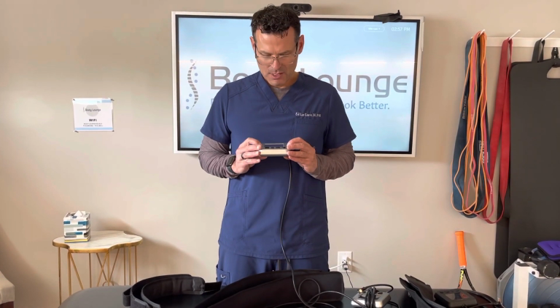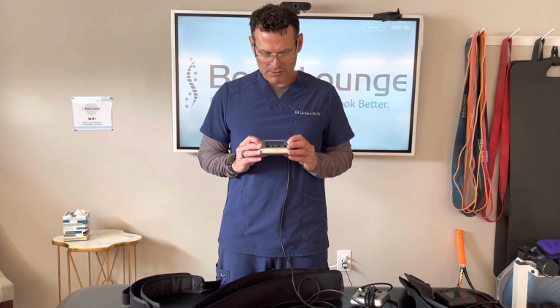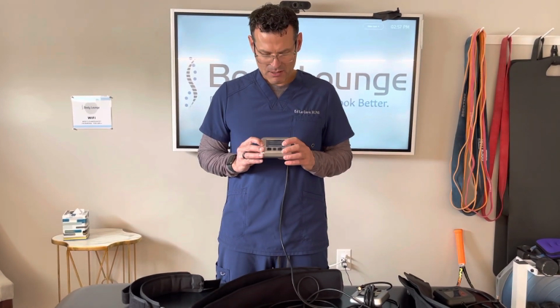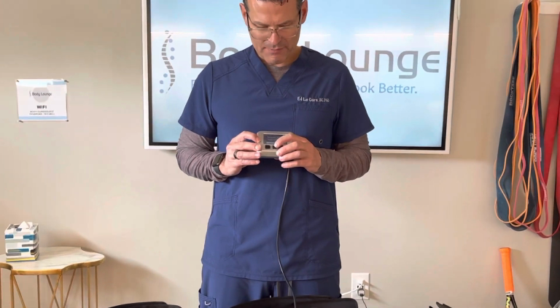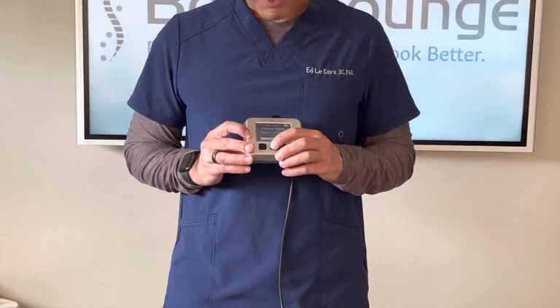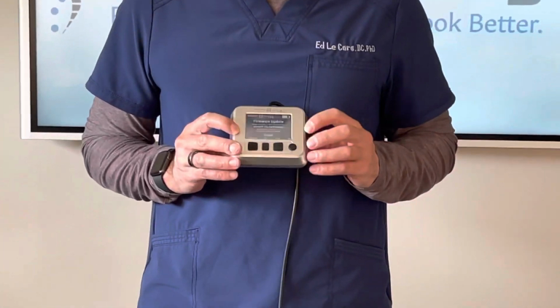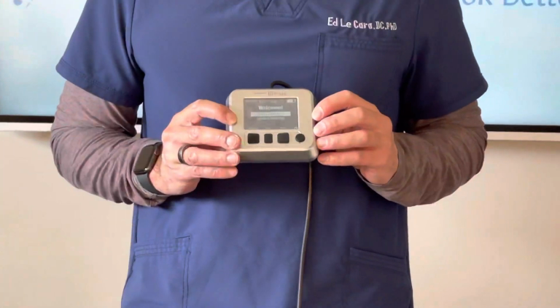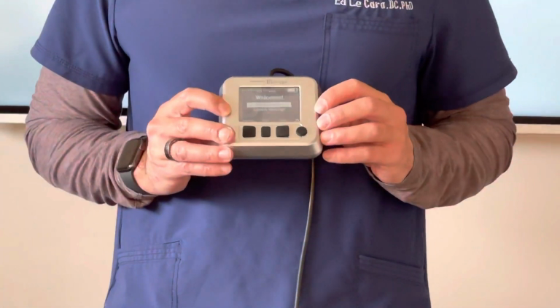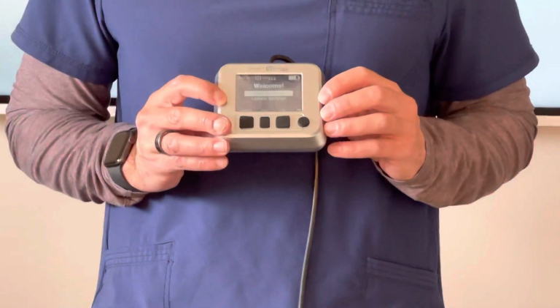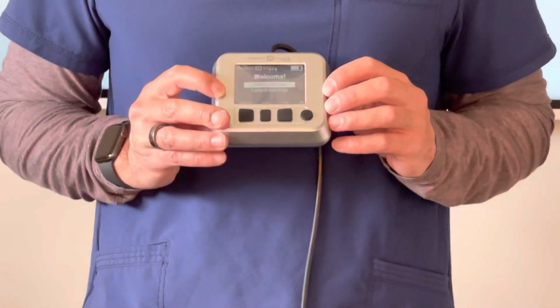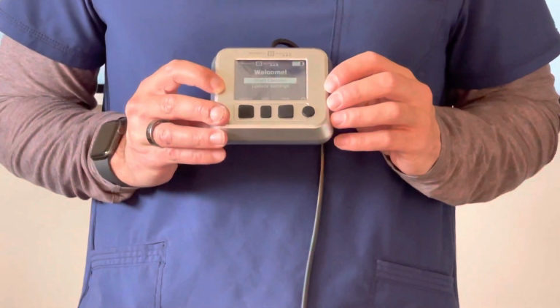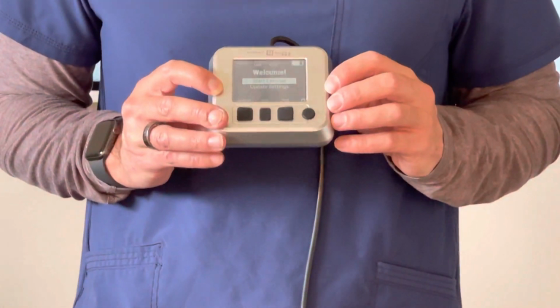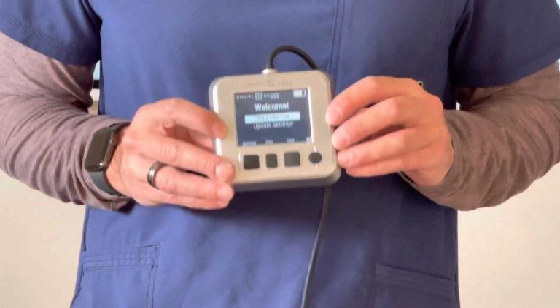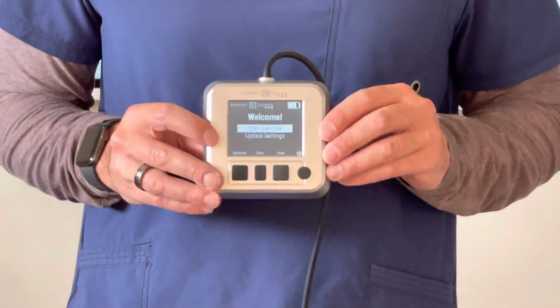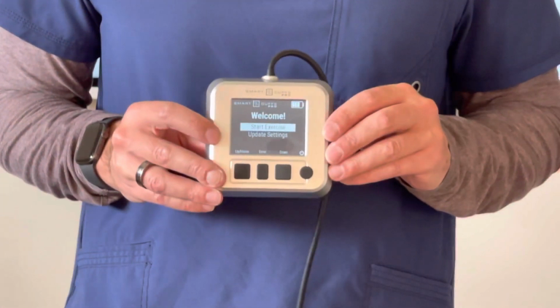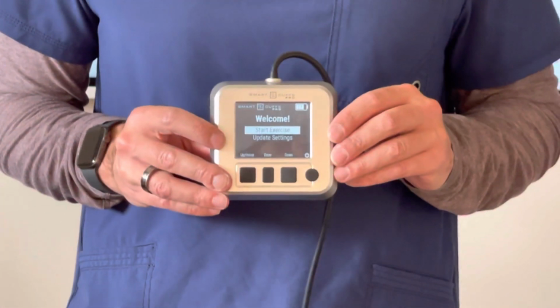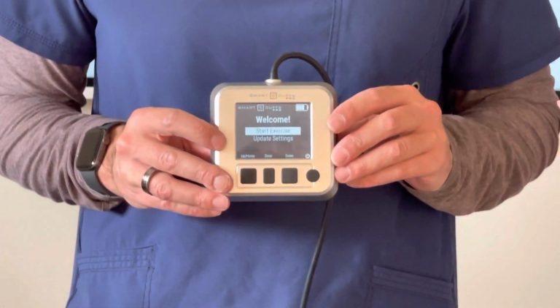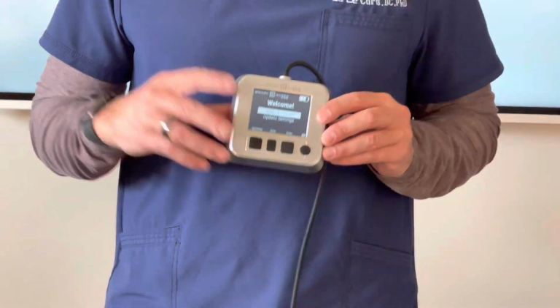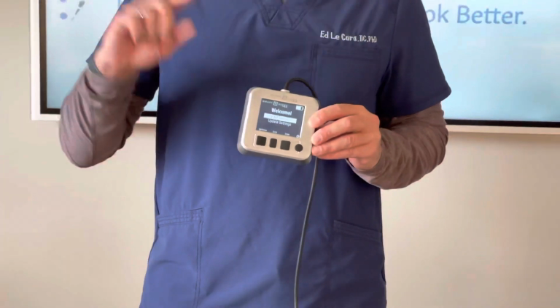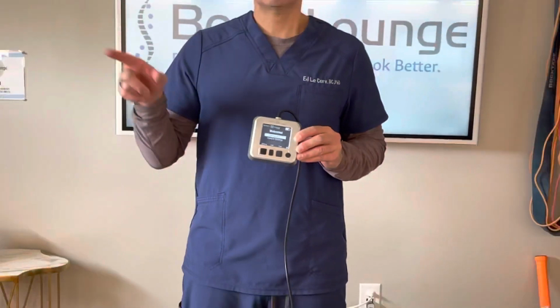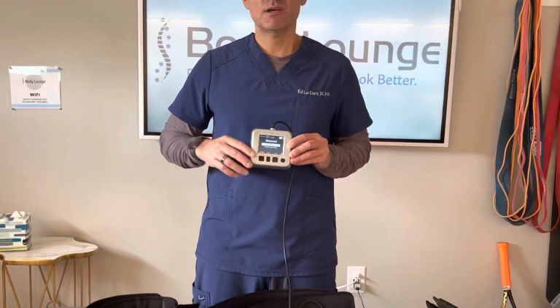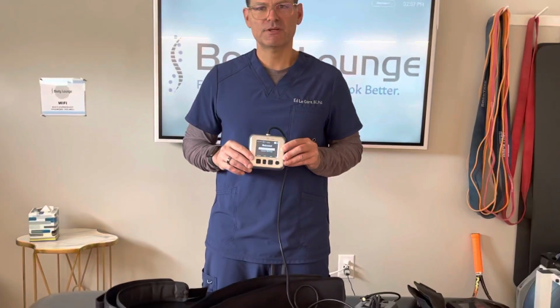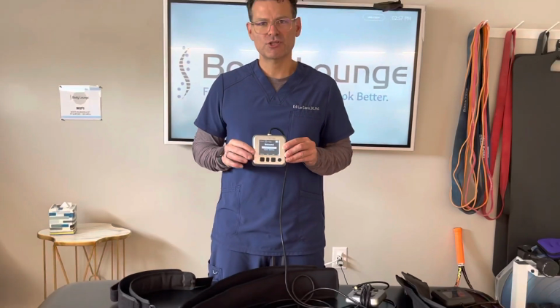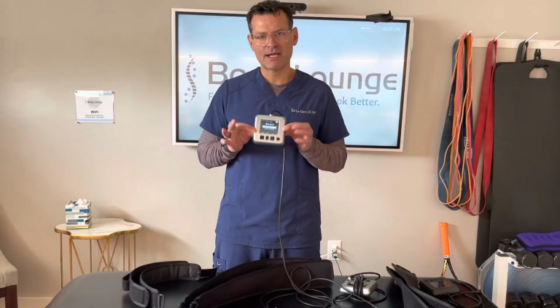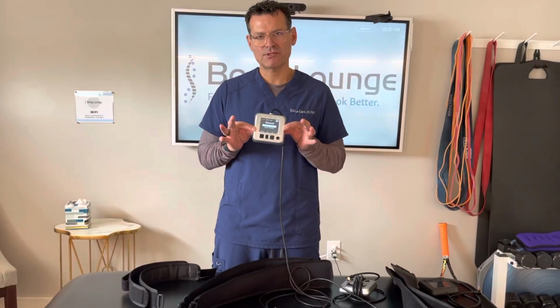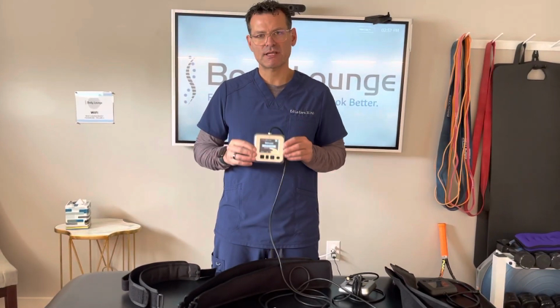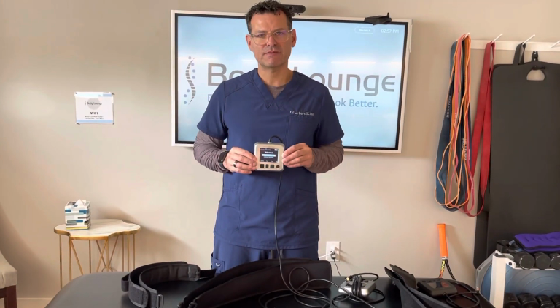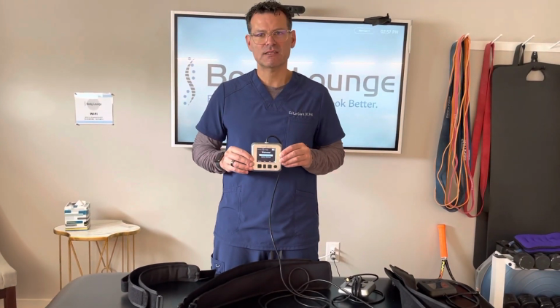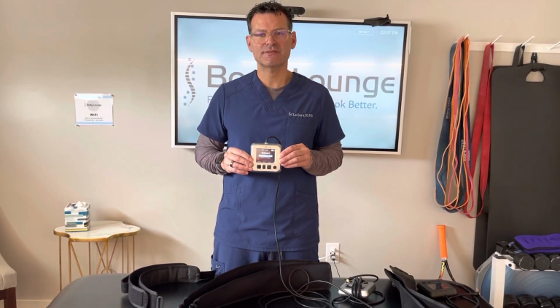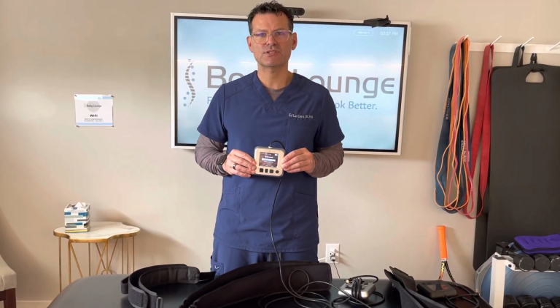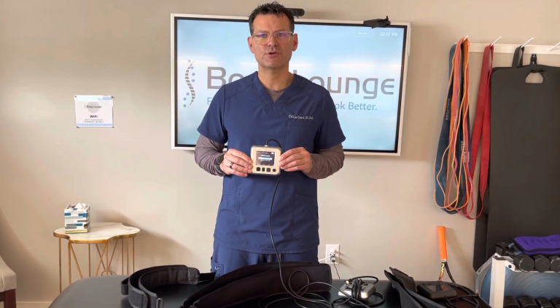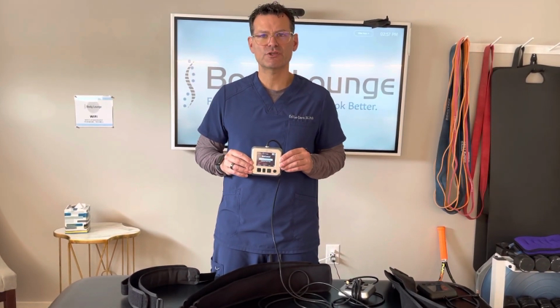Go to the next video and I'm going to show you how to start inflating the cuffs using your Pro version.